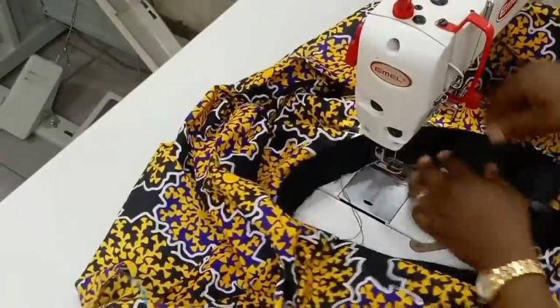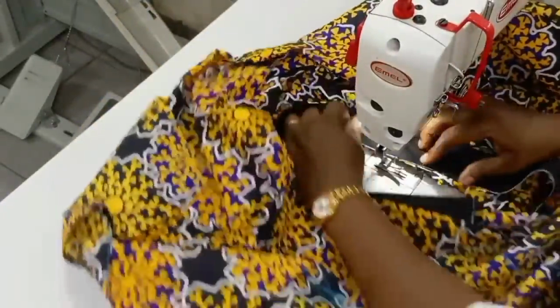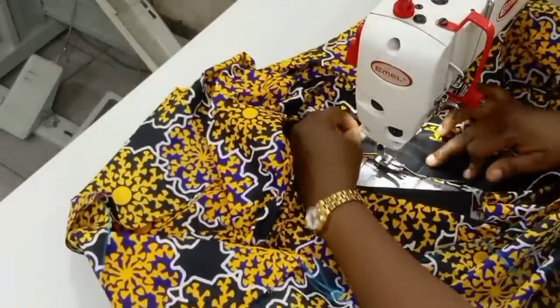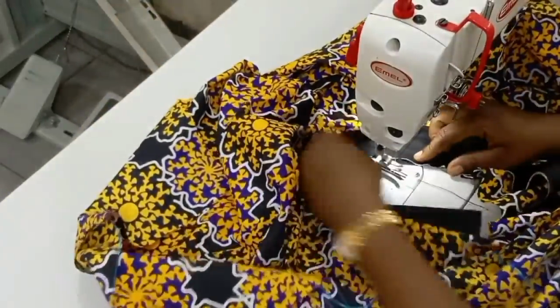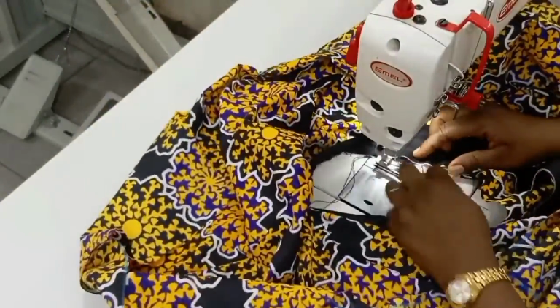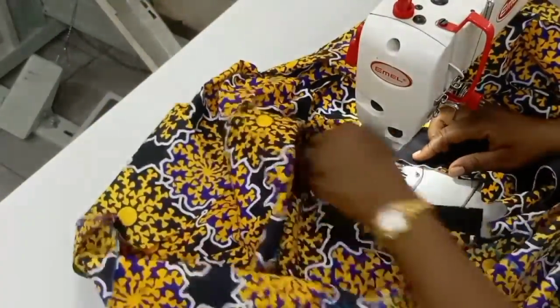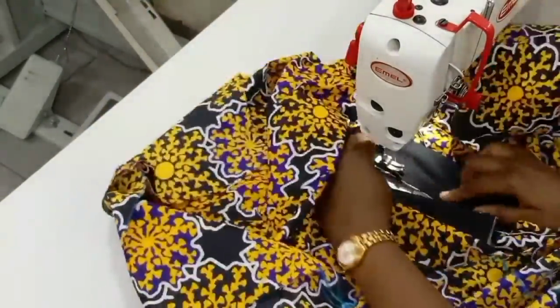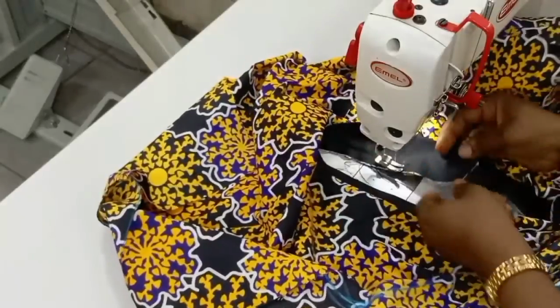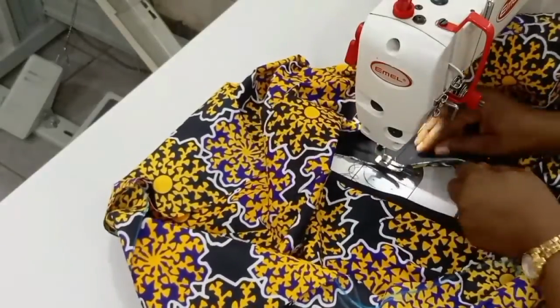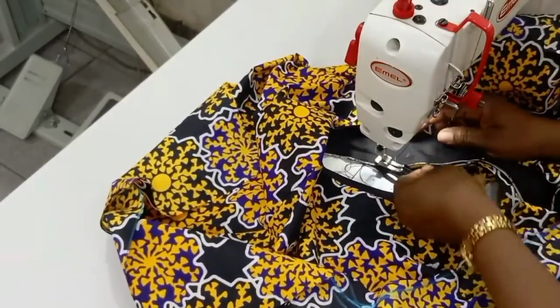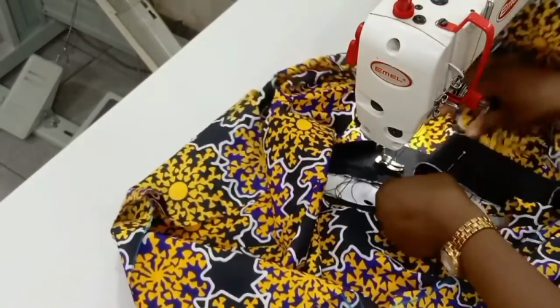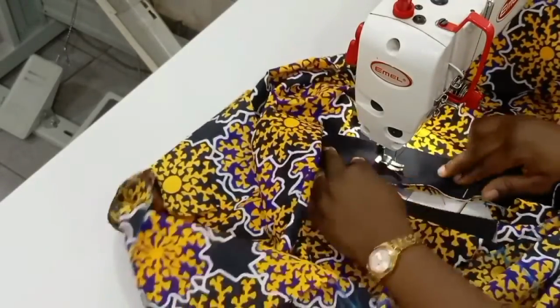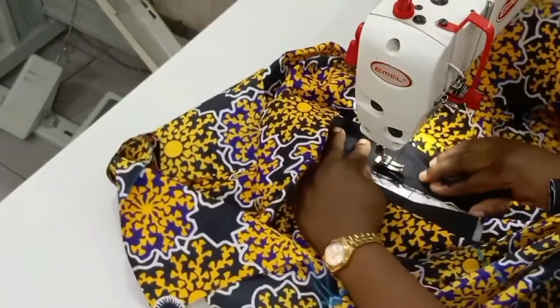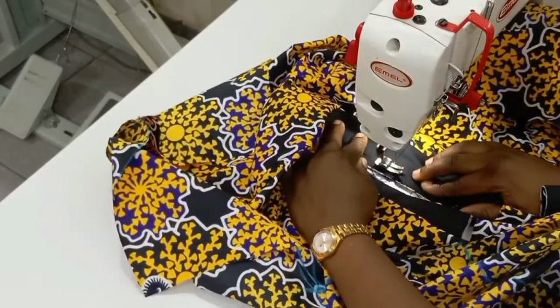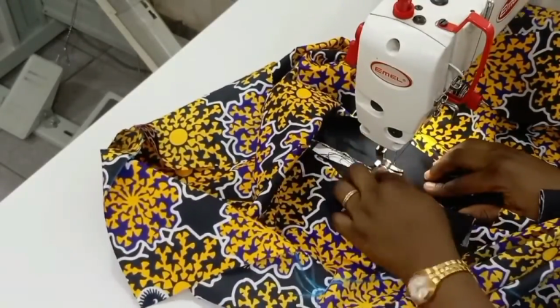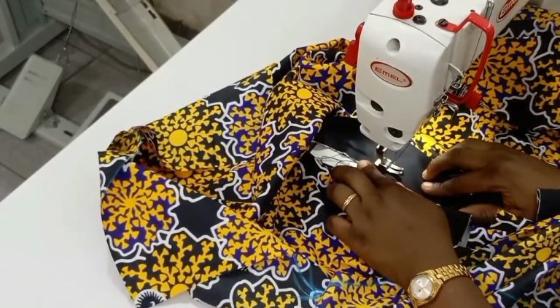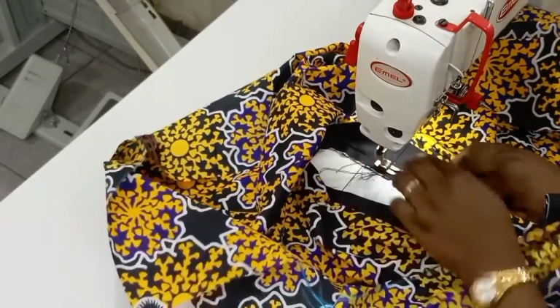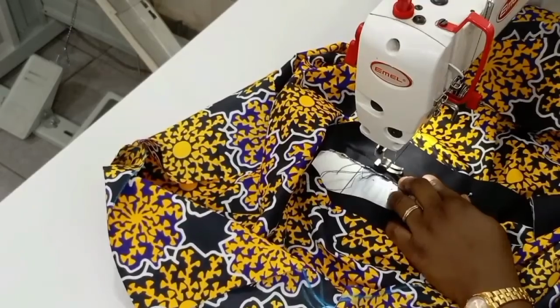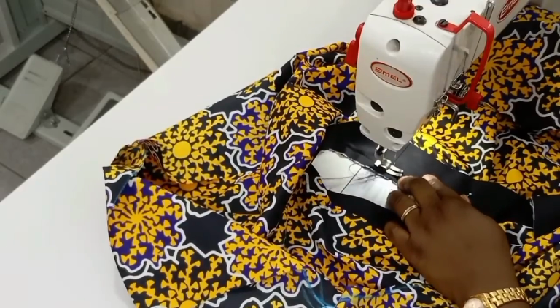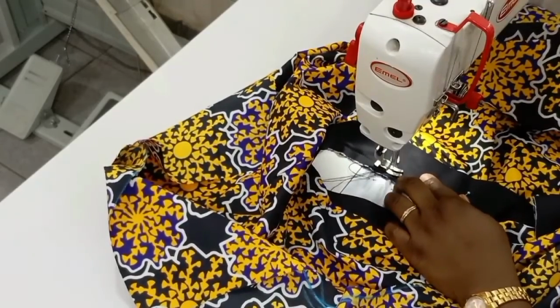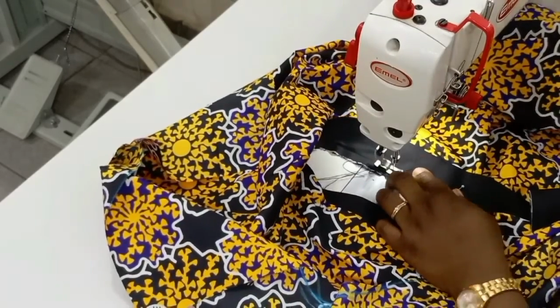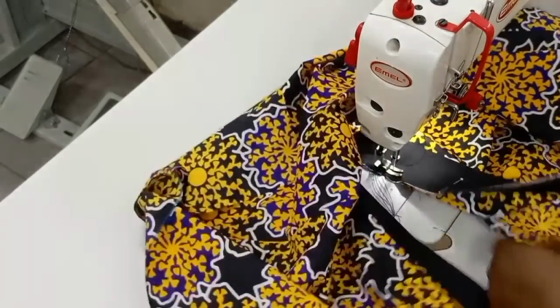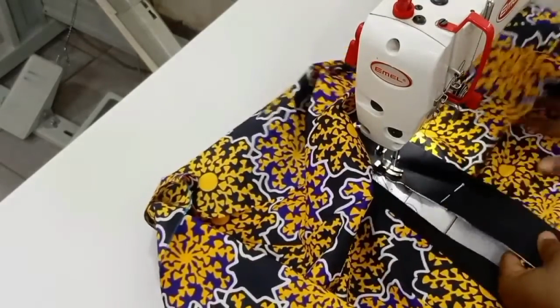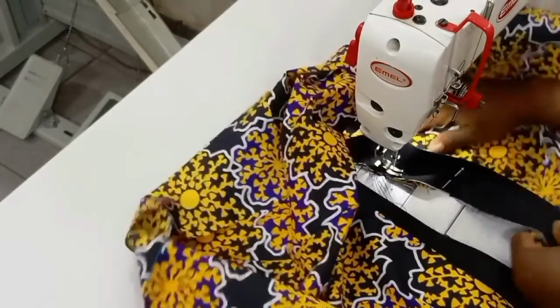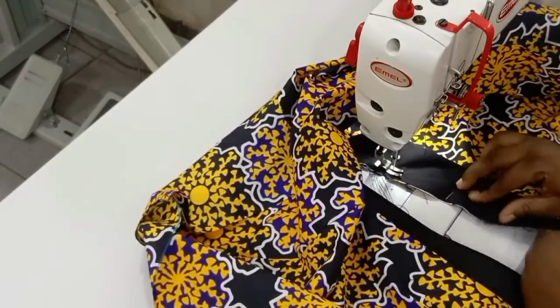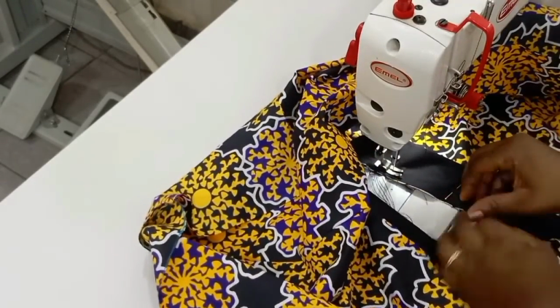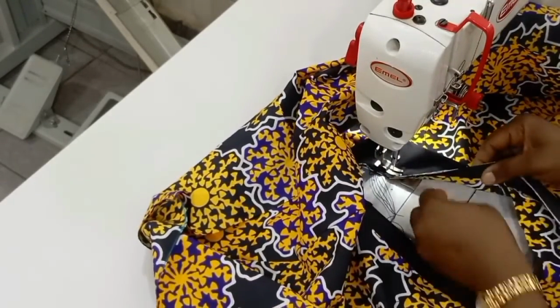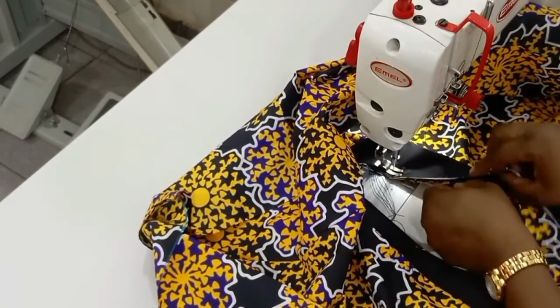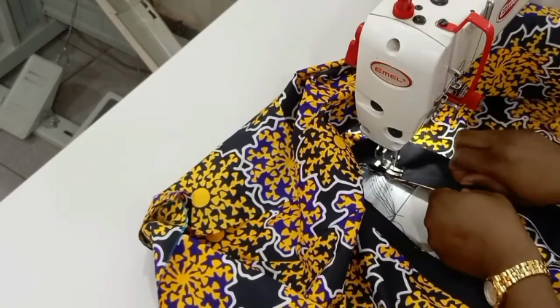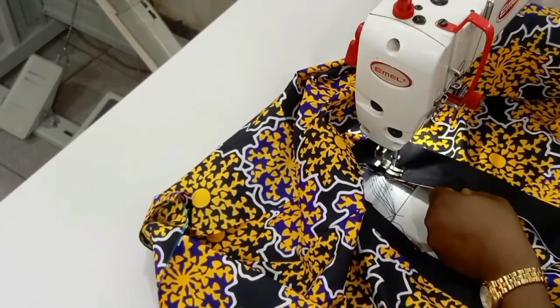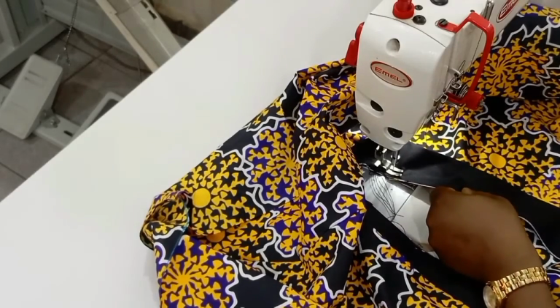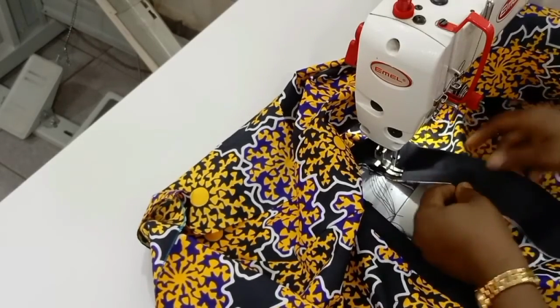Don't forget to sew this using half an inch, and your strap and the neck of your dress must be right sides facing each other.